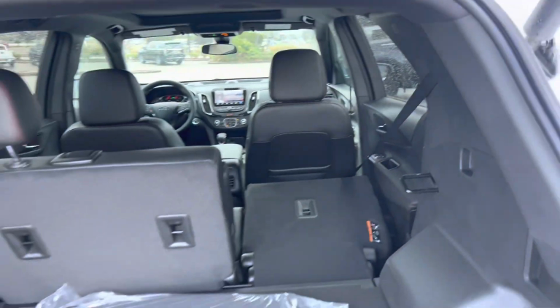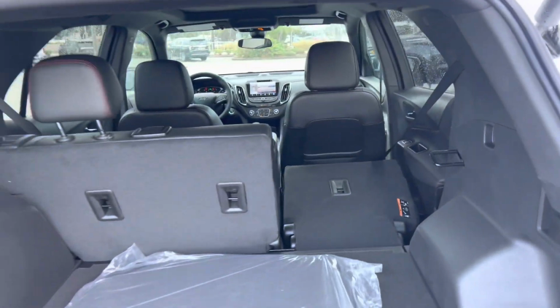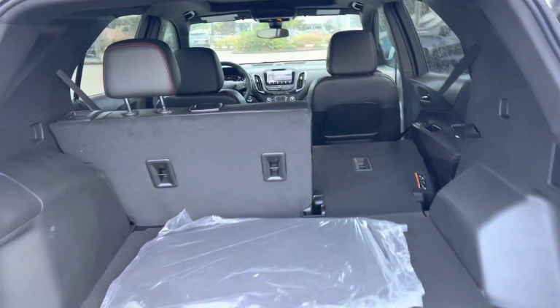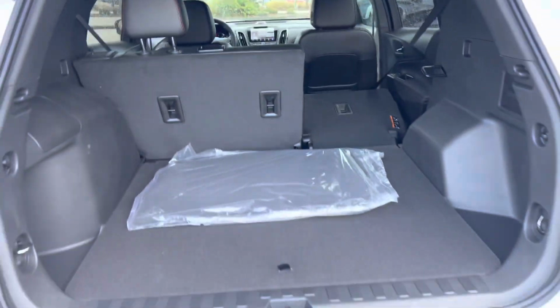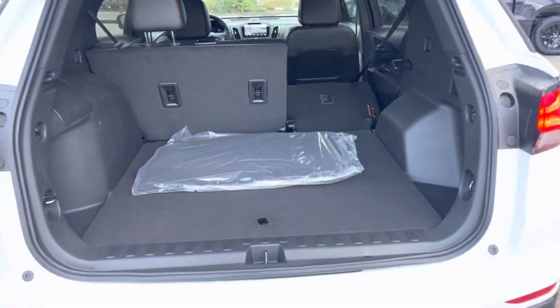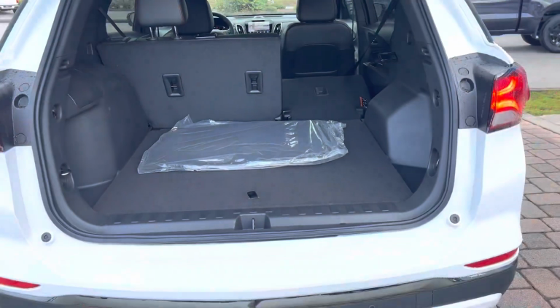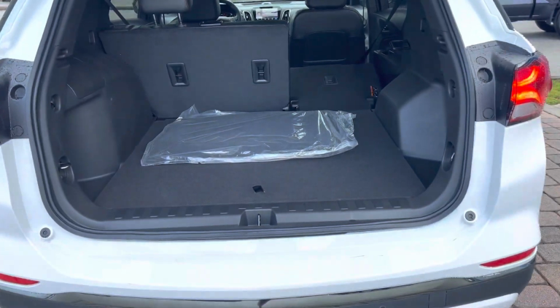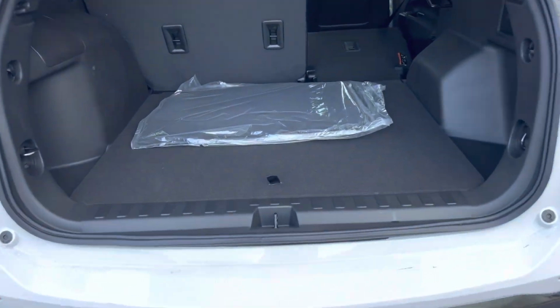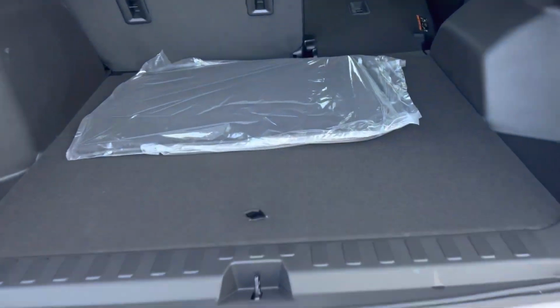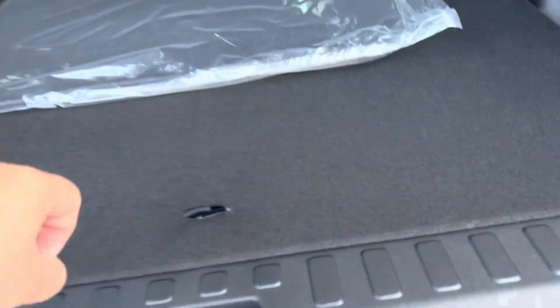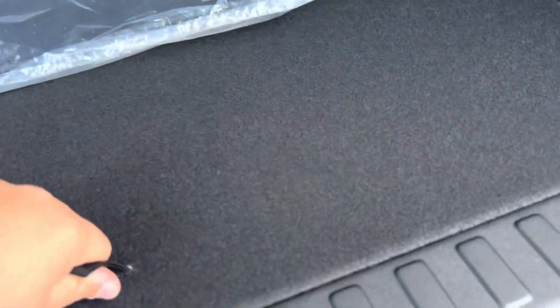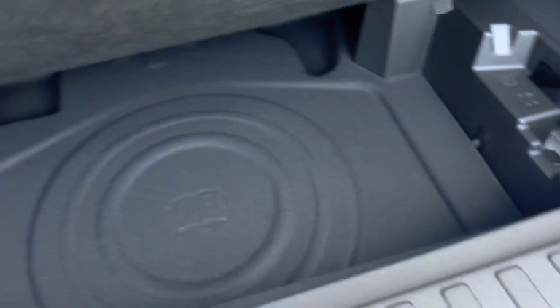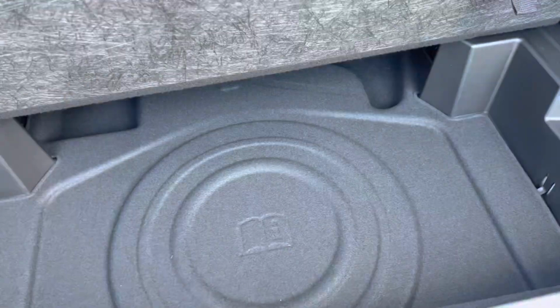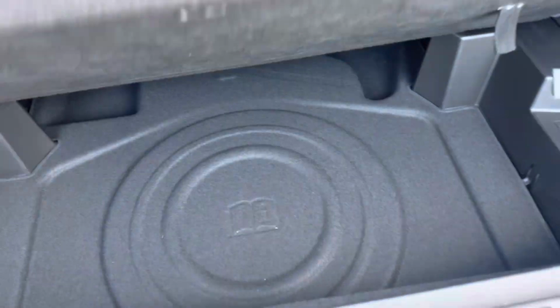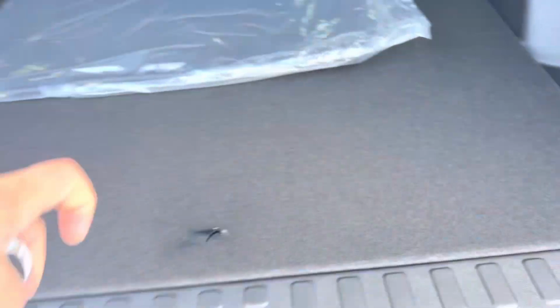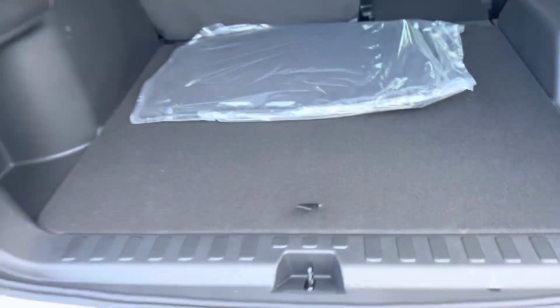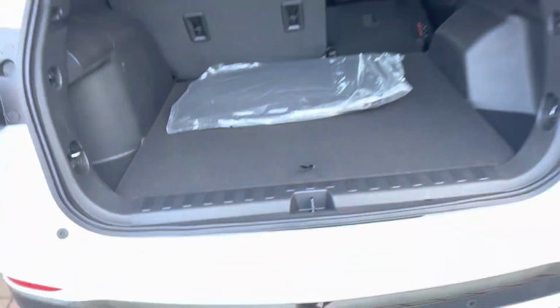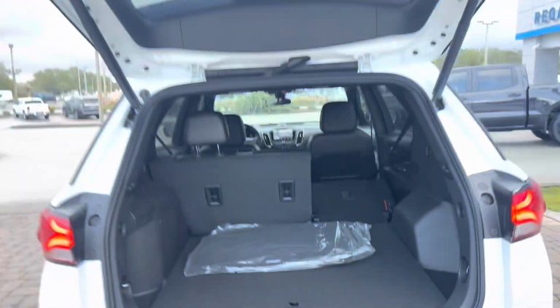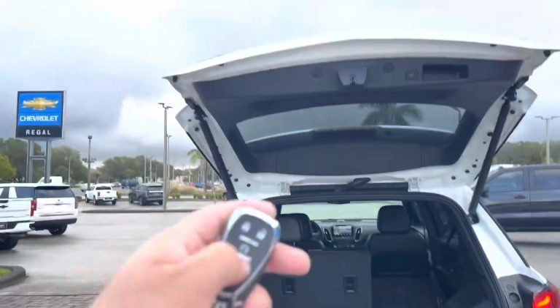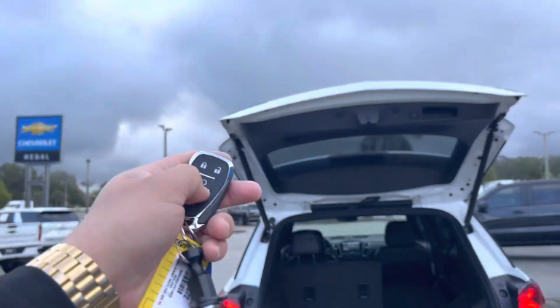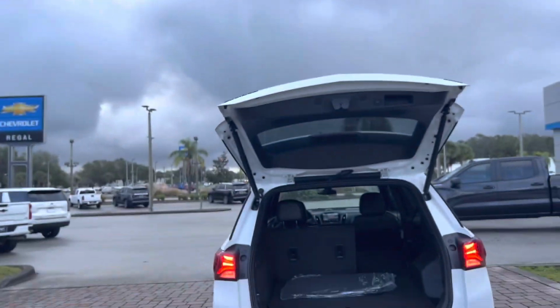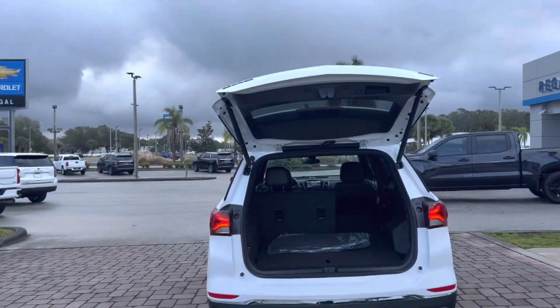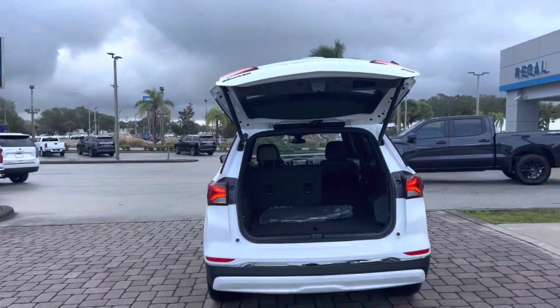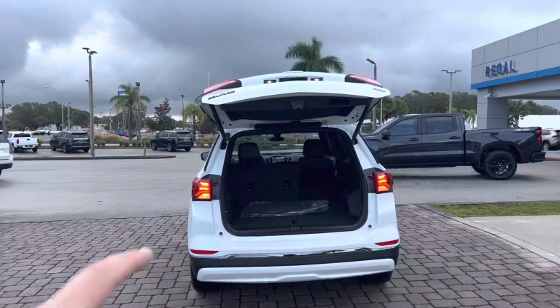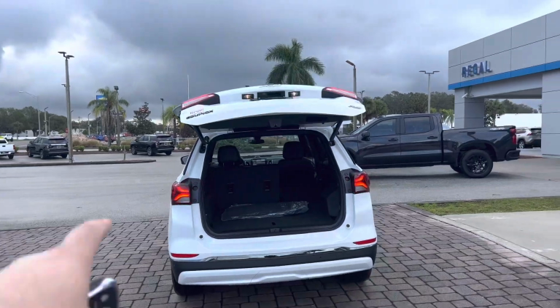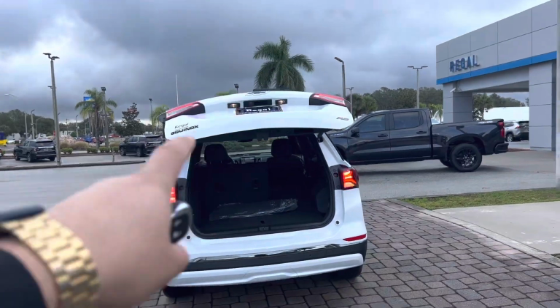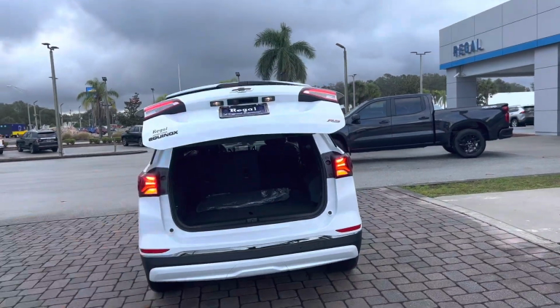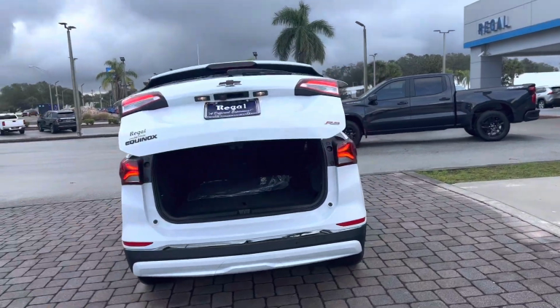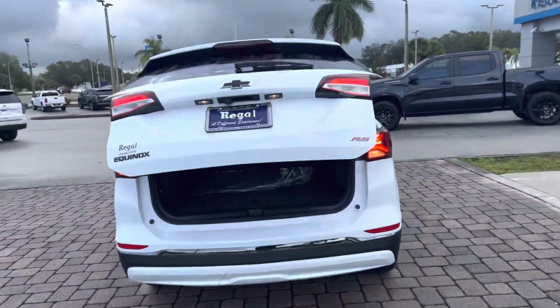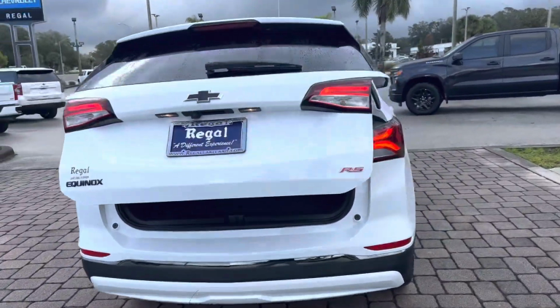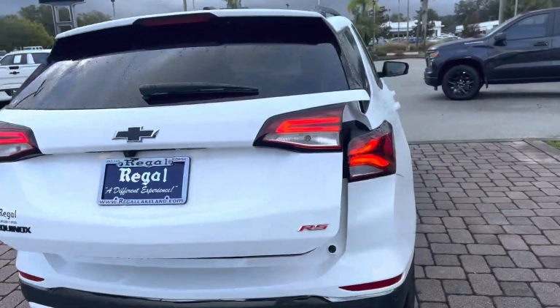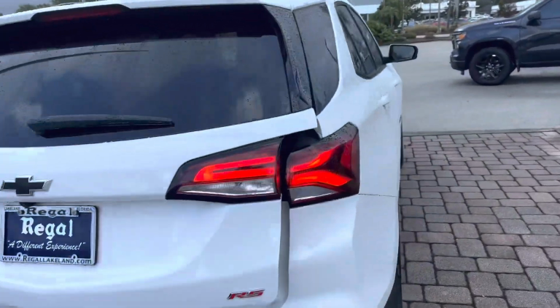Easy maneuverability, extra storage space under here. Go ahead and close that — there's also a button up front and in the trunk to close it.